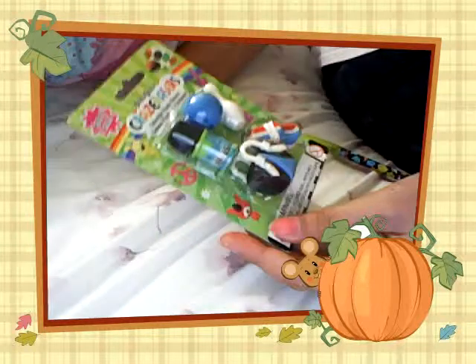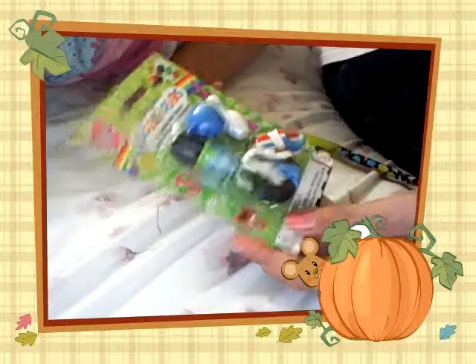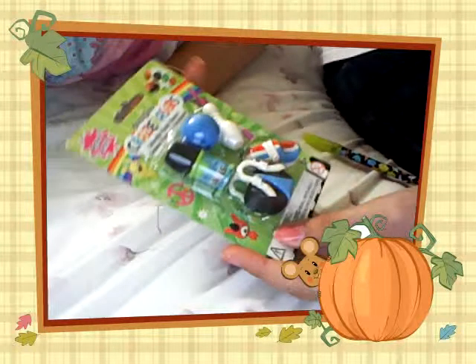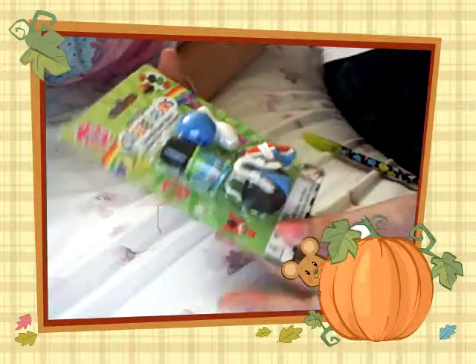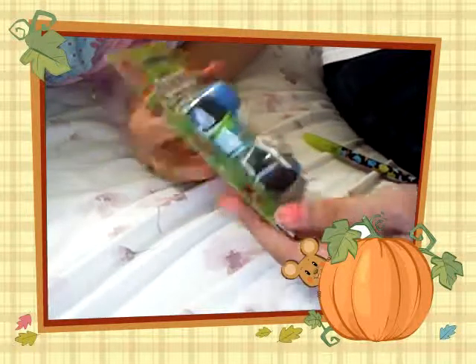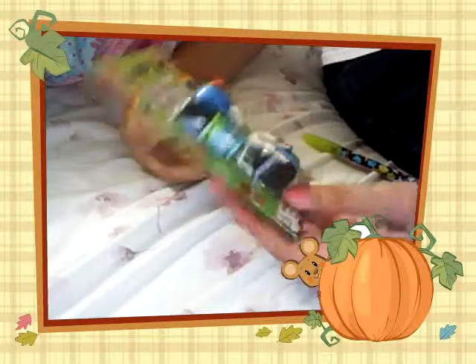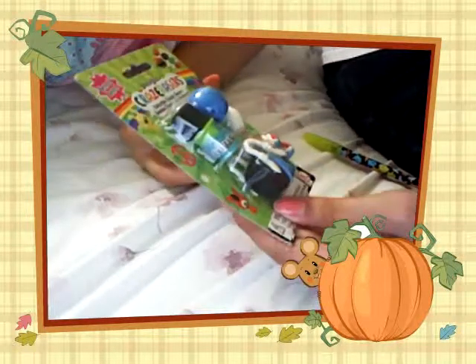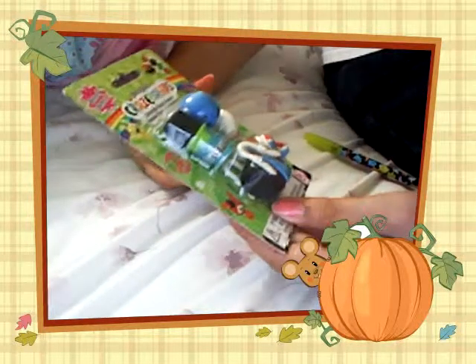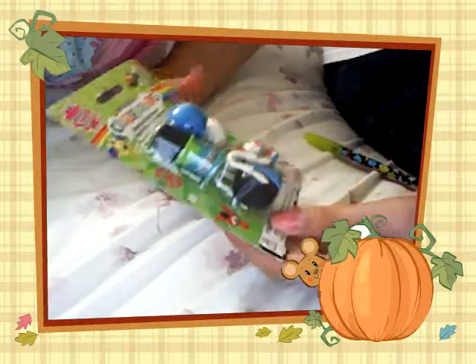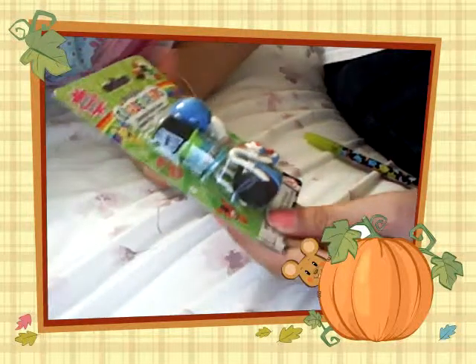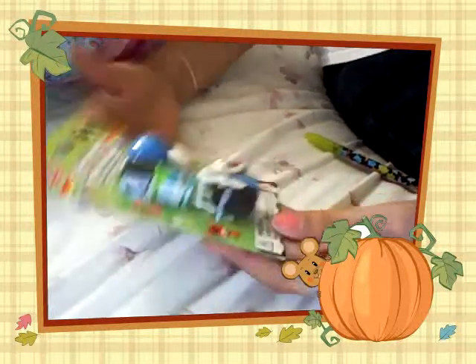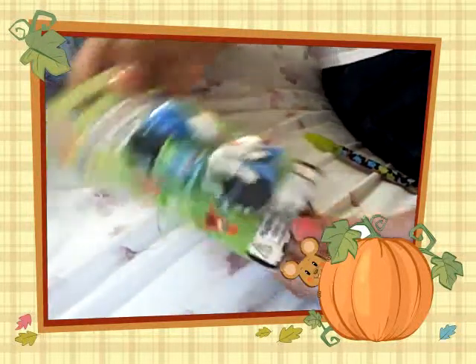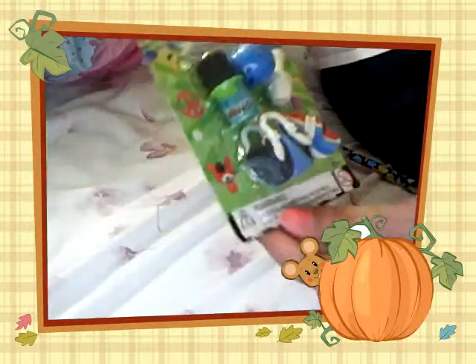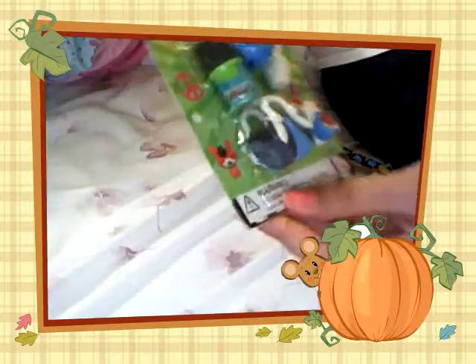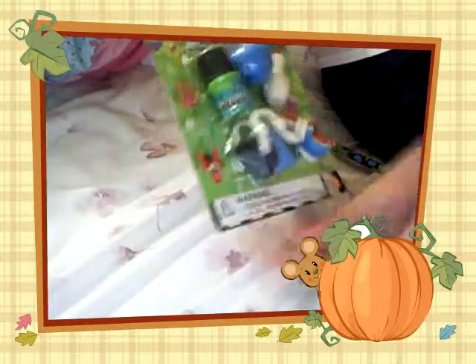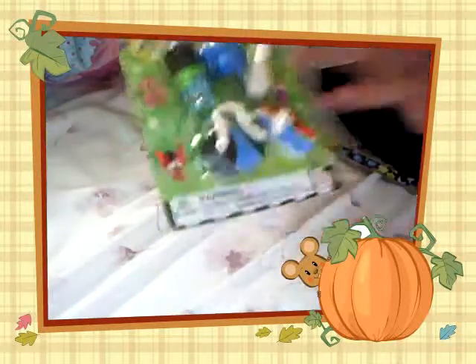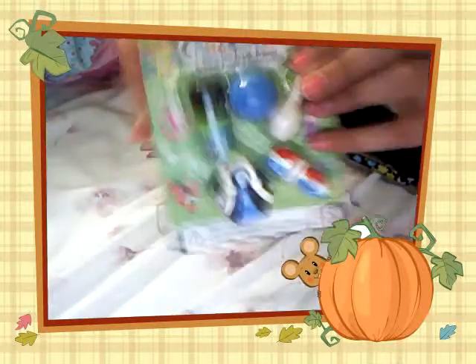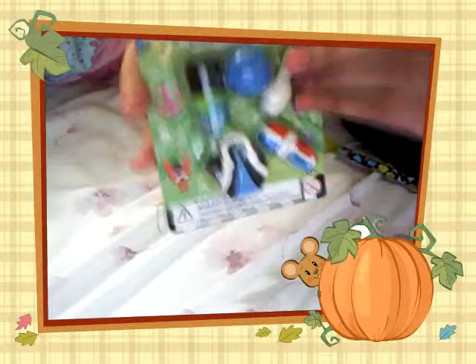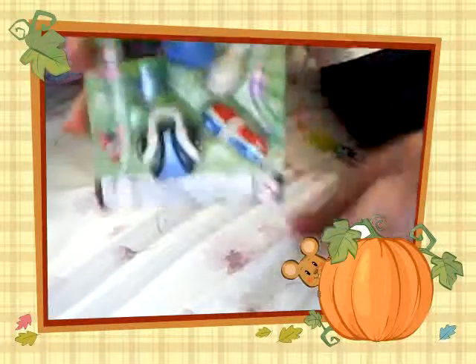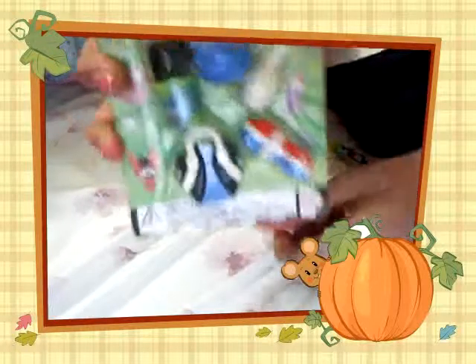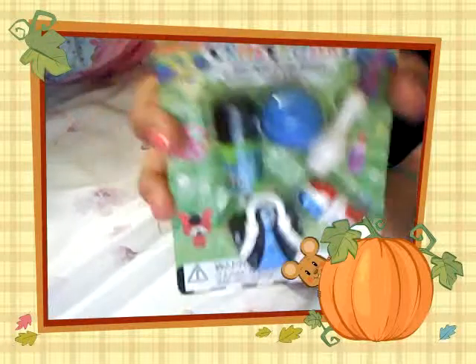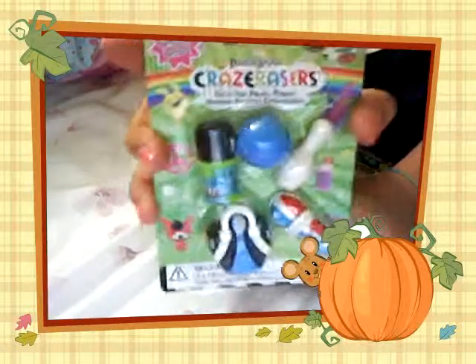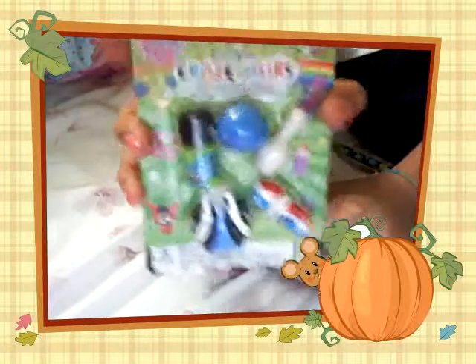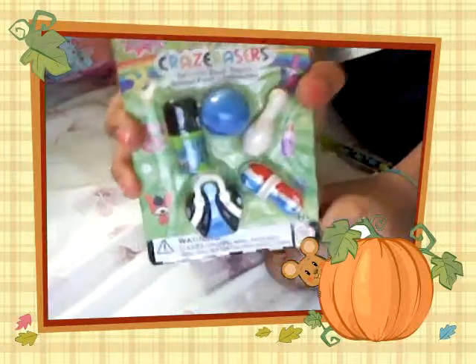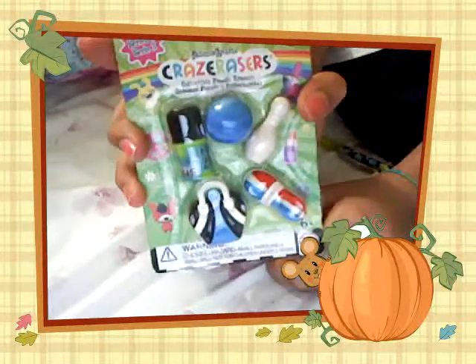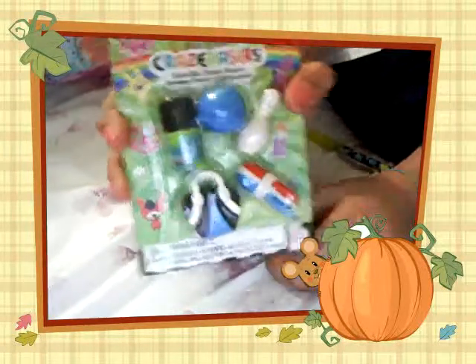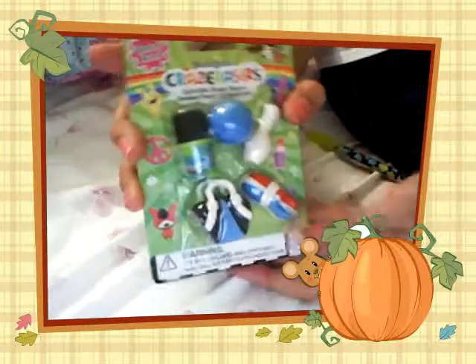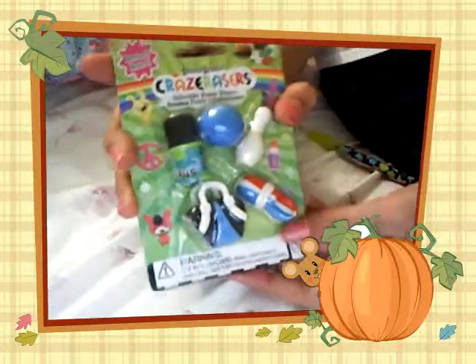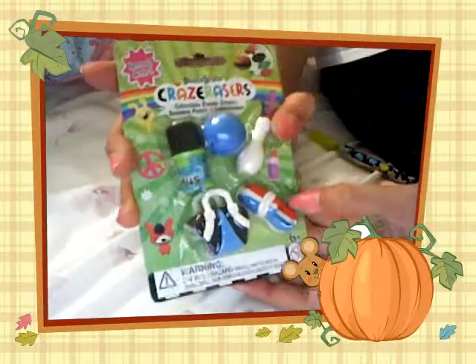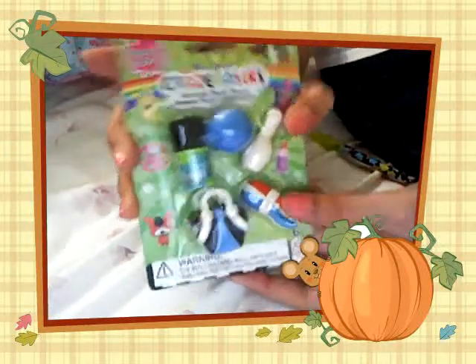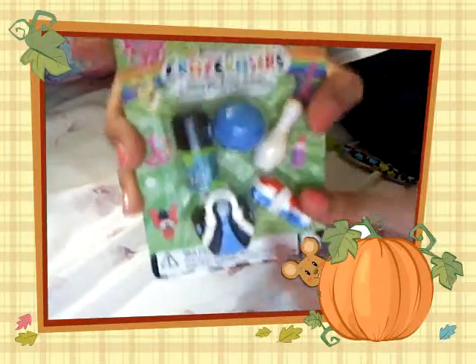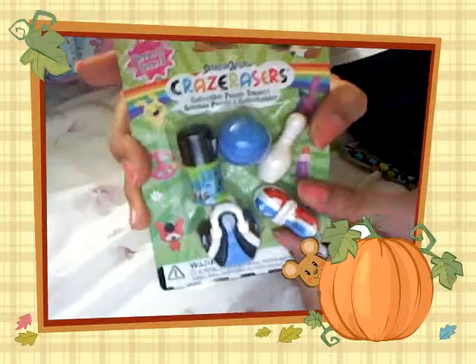Hey everybody, this is Son of Love, 125, and I just got from Walgreens, and I got this new Crazy Resource Pack of the bowling set.